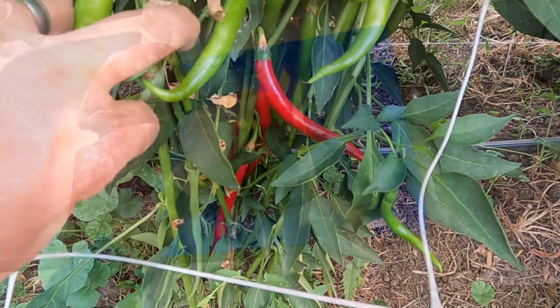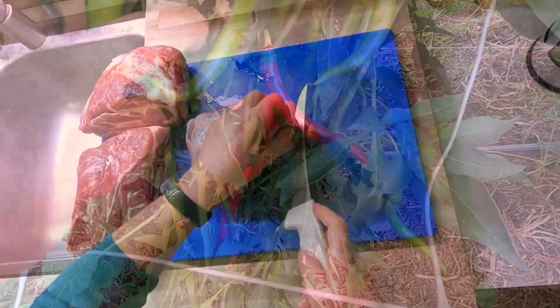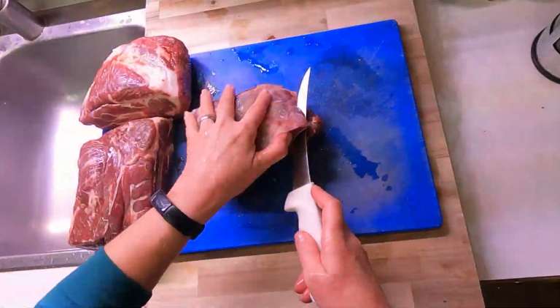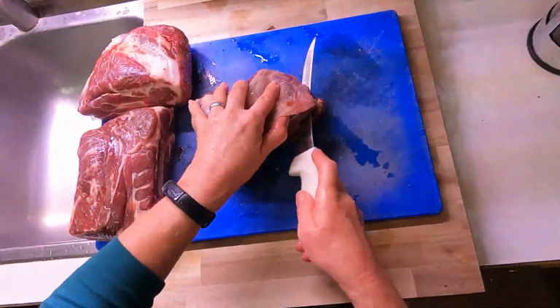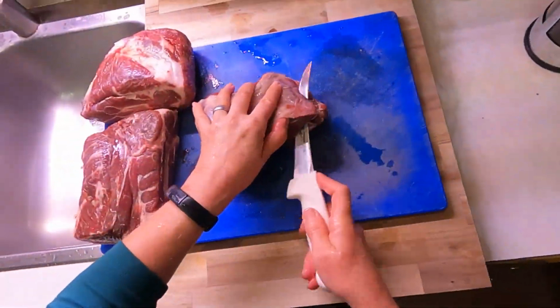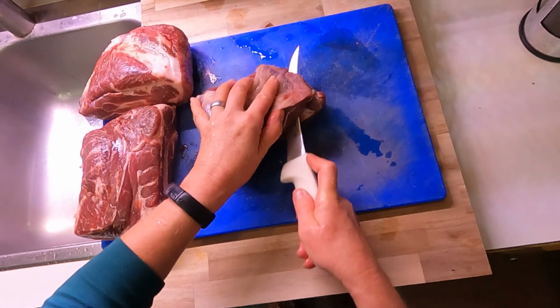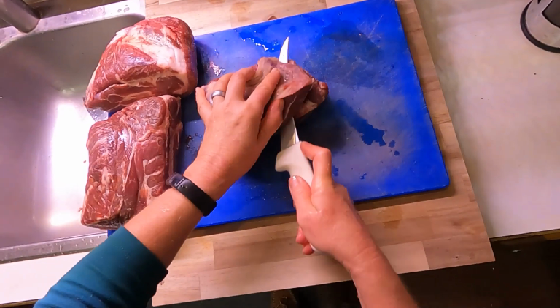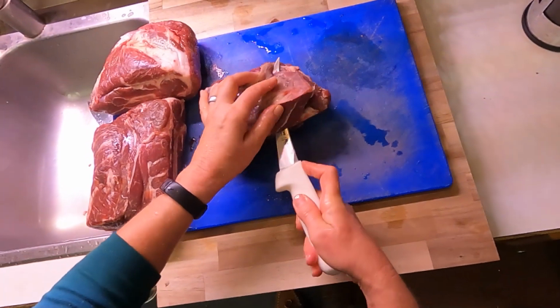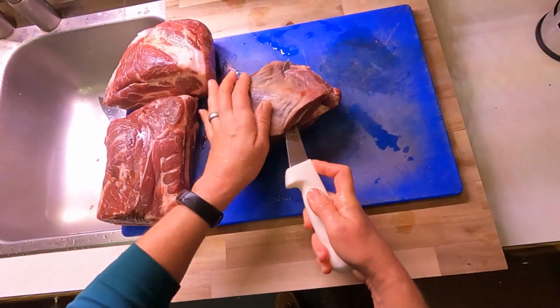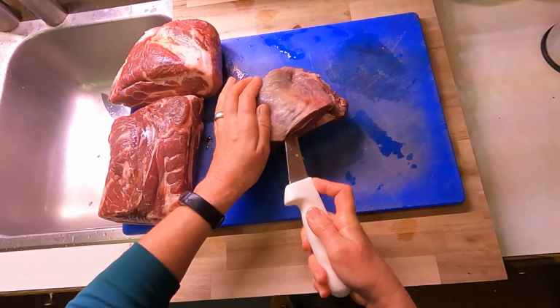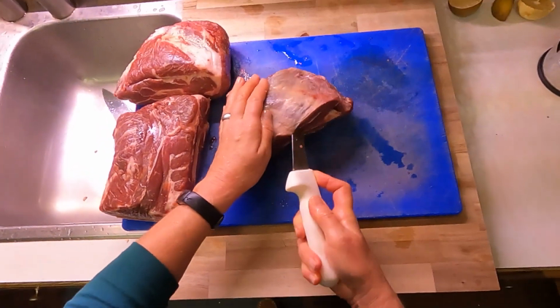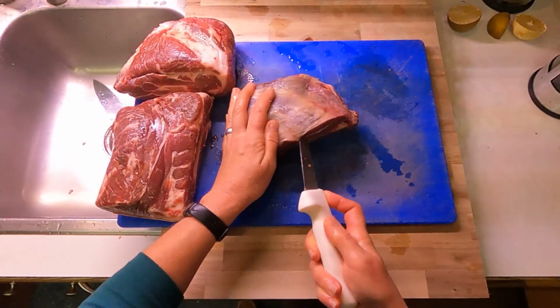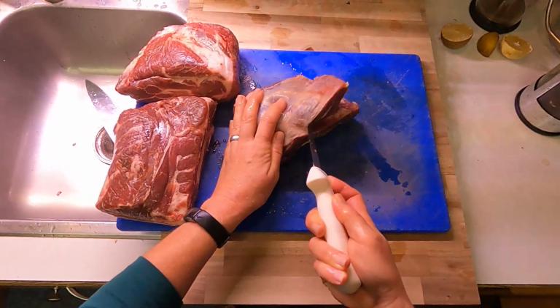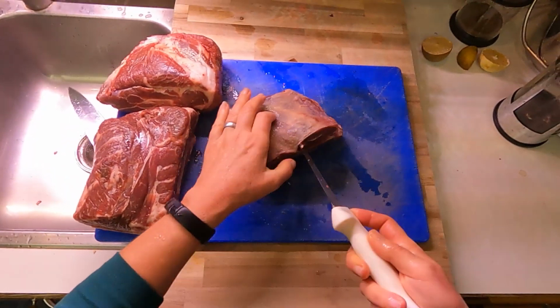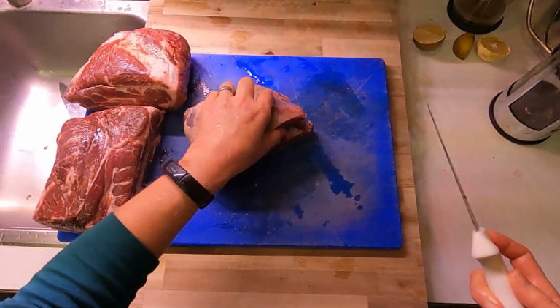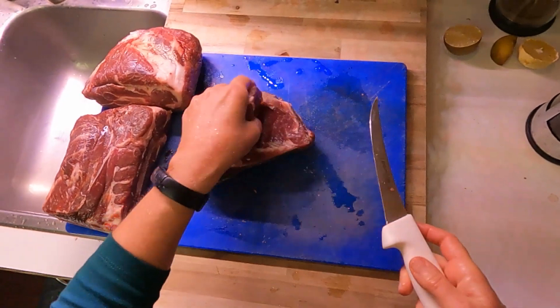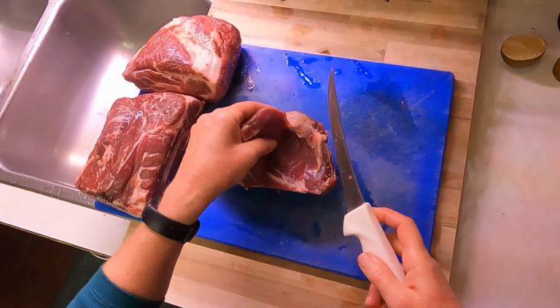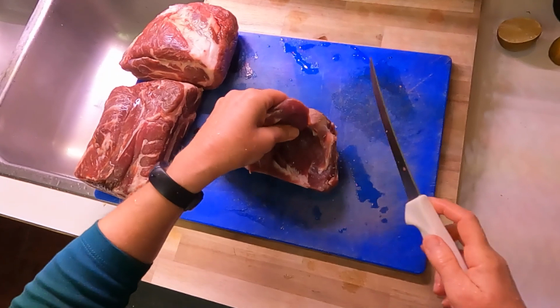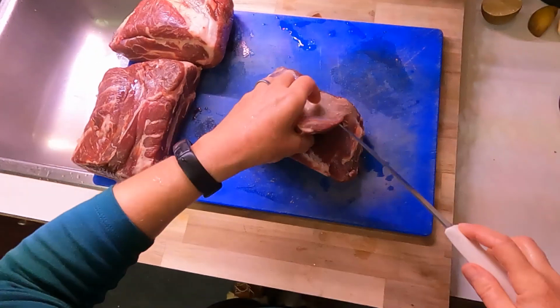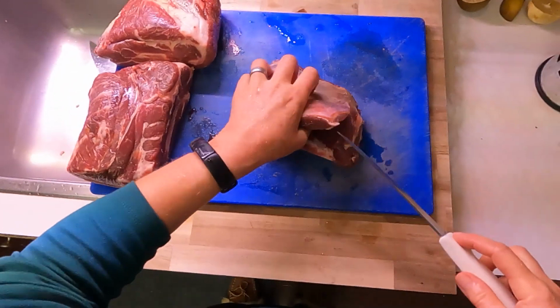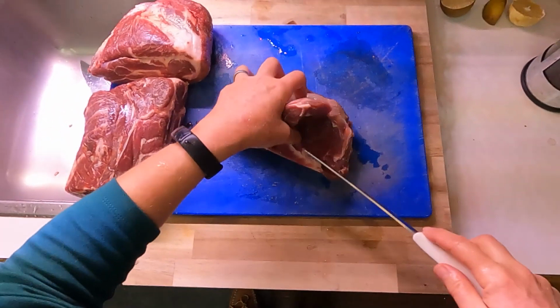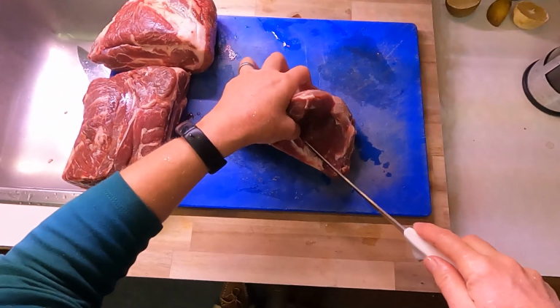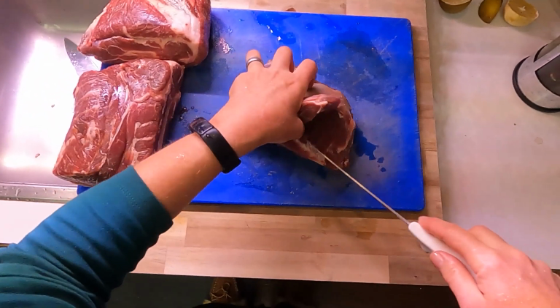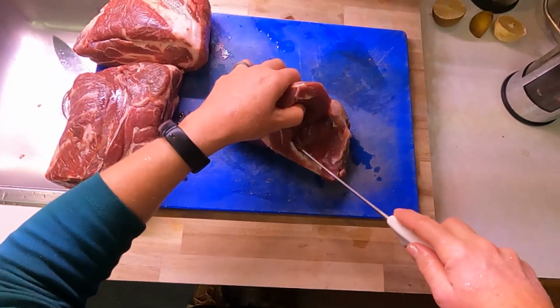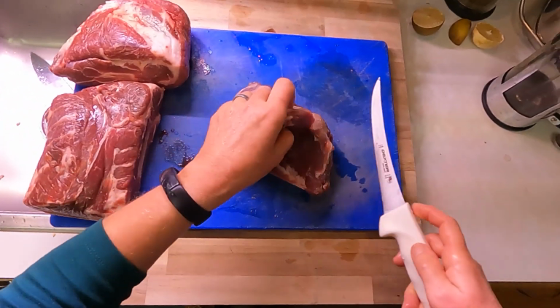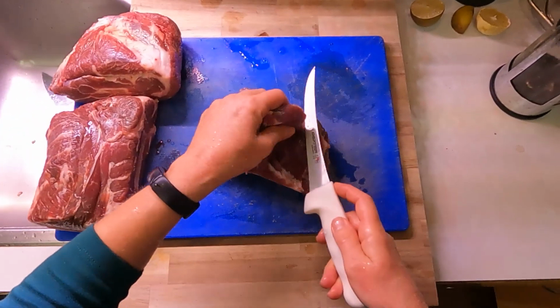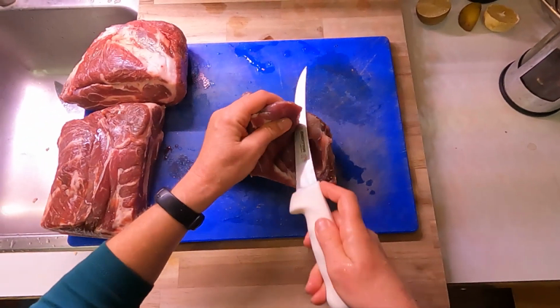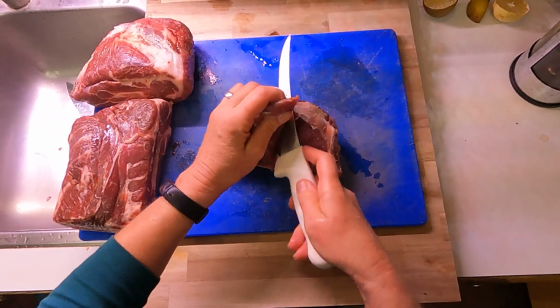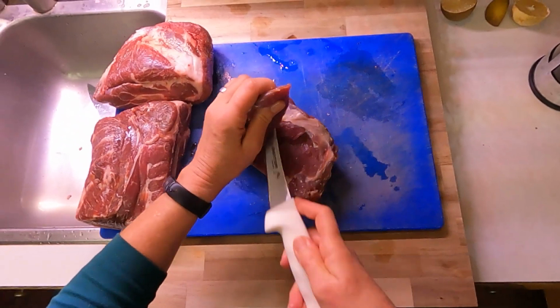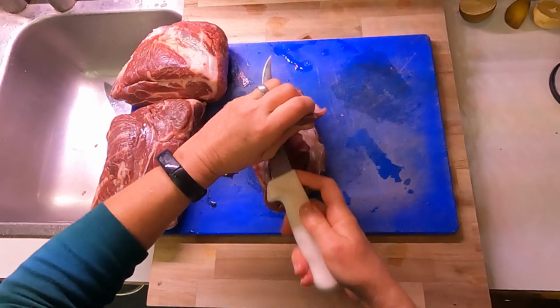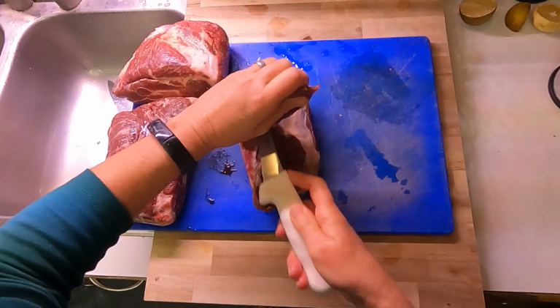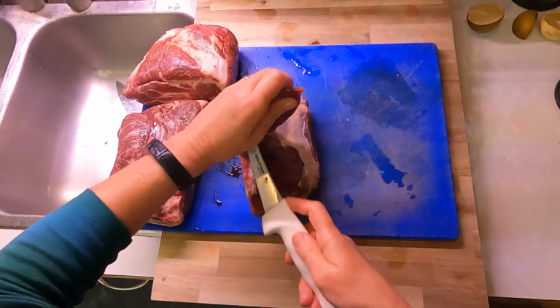Hey homesteaders, gardeners, and cooks, my name is Jennifer. Welcome to Miles Away Farm. Thanks for joining me in my kitchen today. We are making a pork vindaloo, and I am particularly interested in making this vindaloo because the recipe calls for Kashmiri peppers.